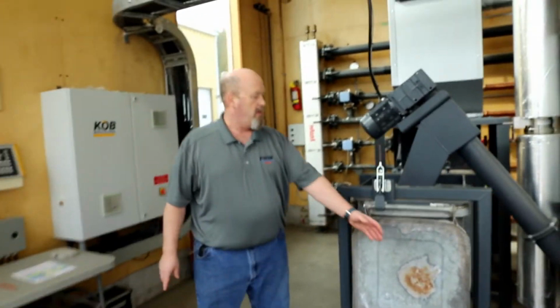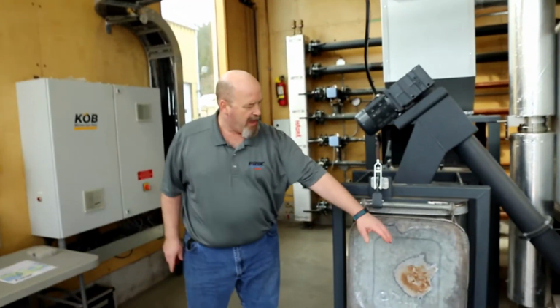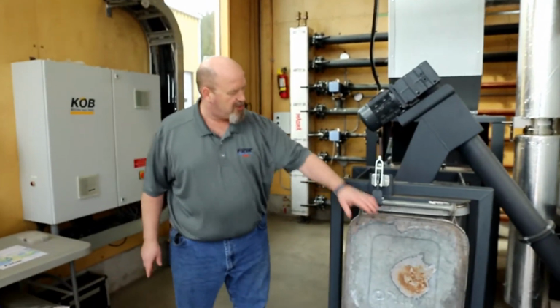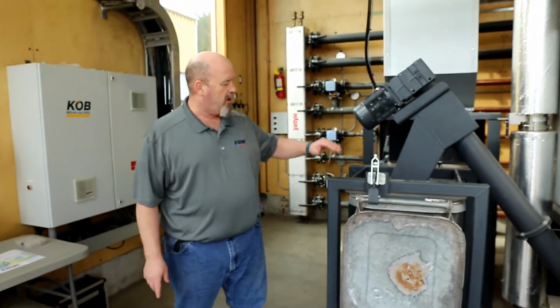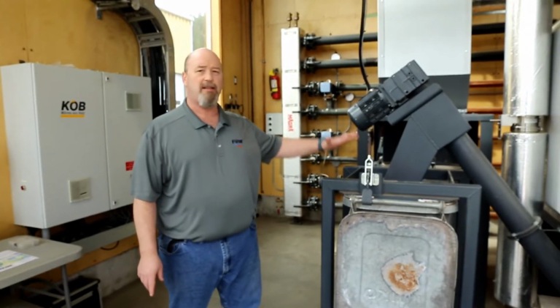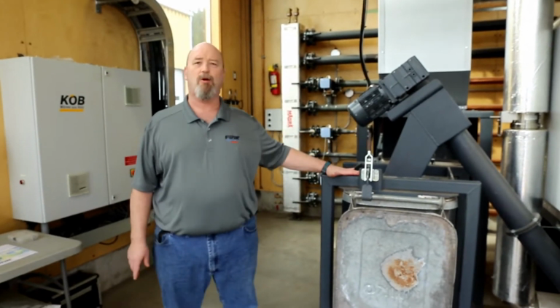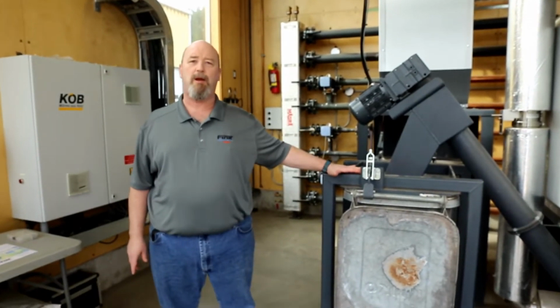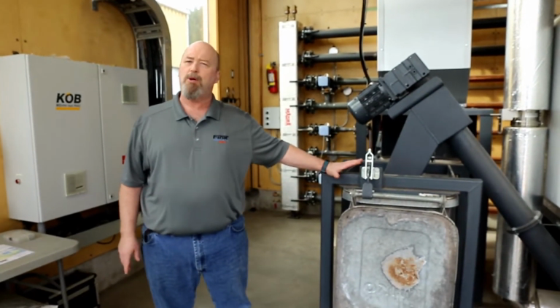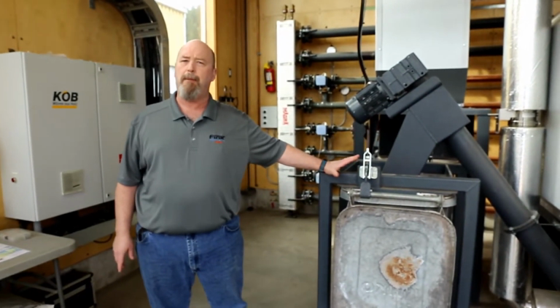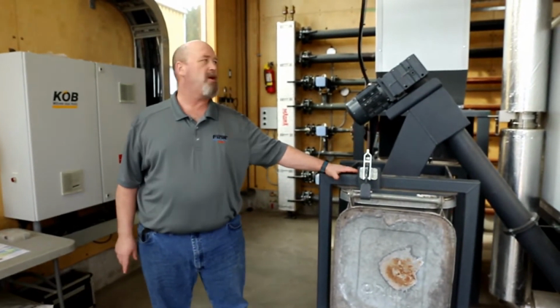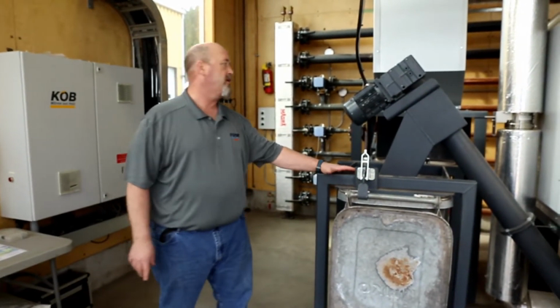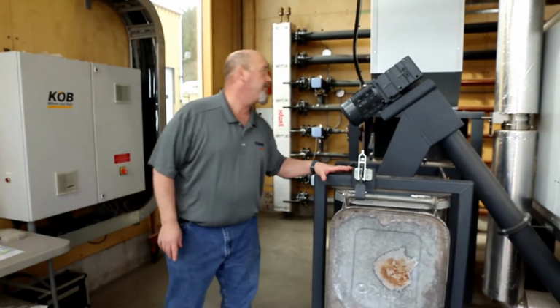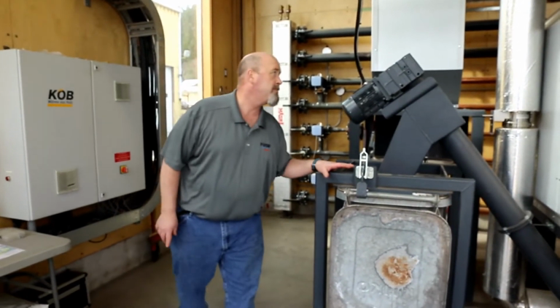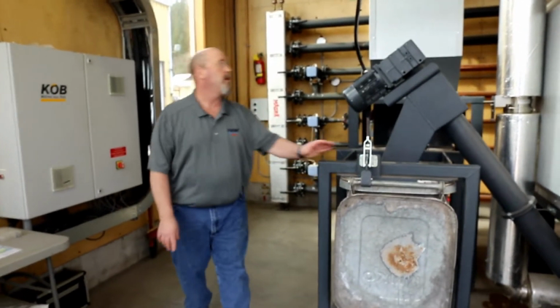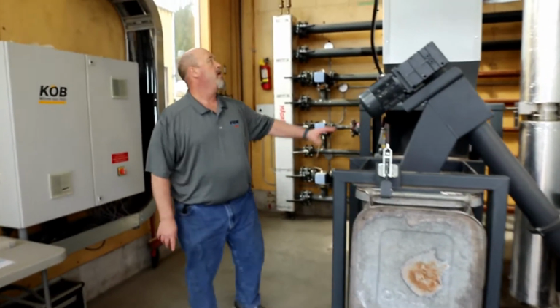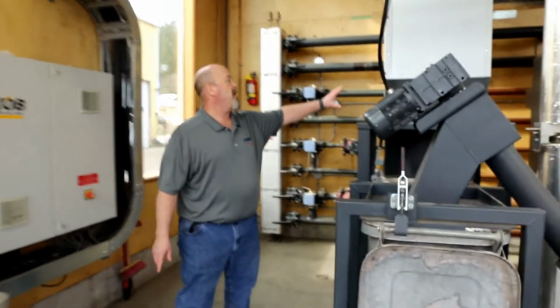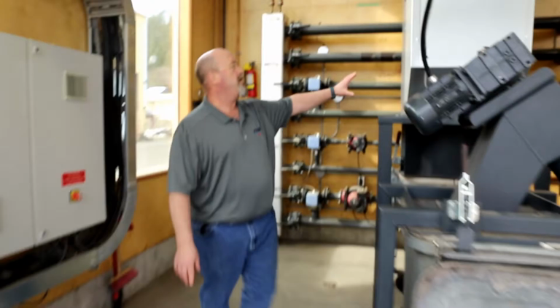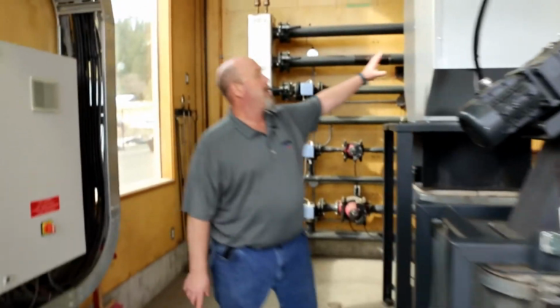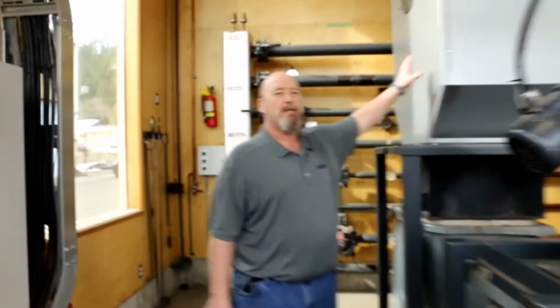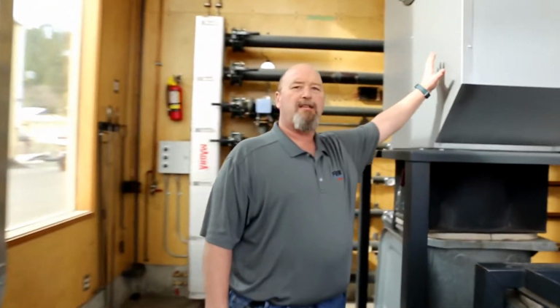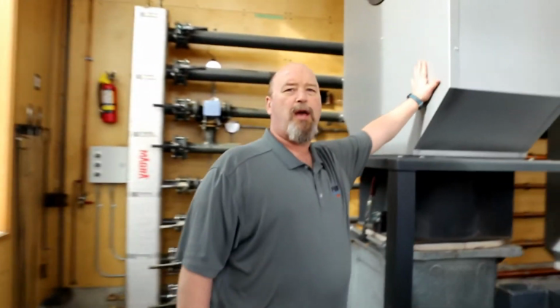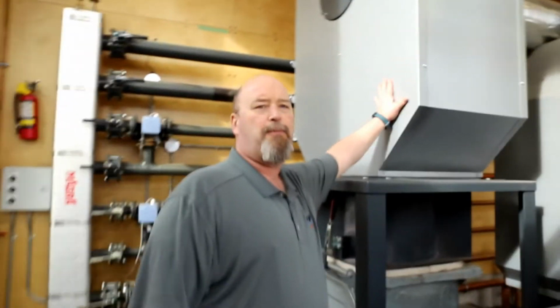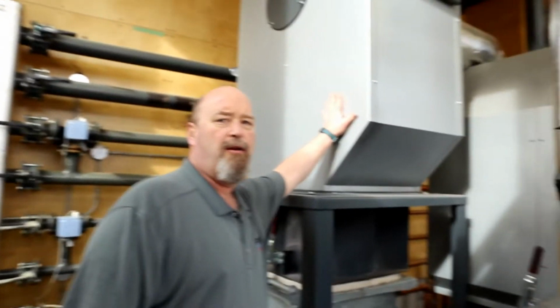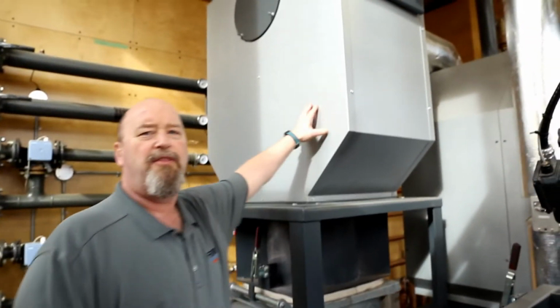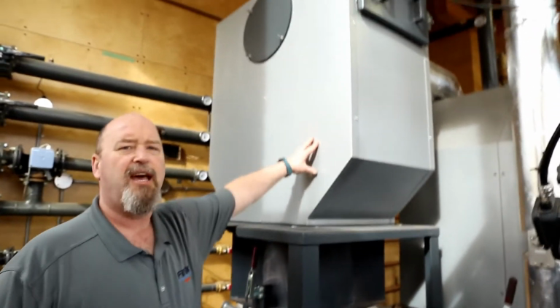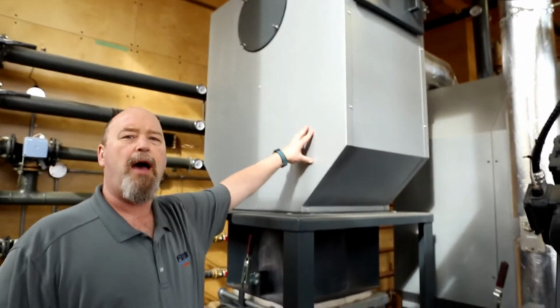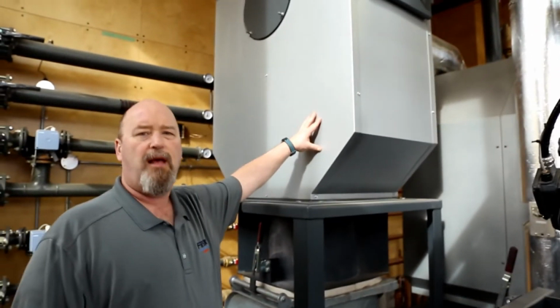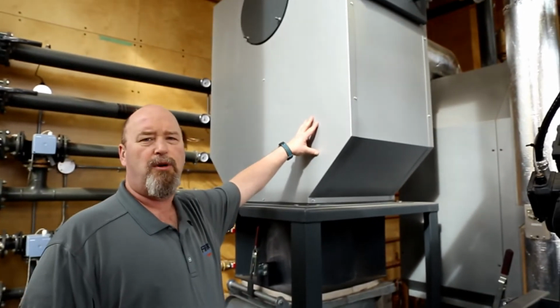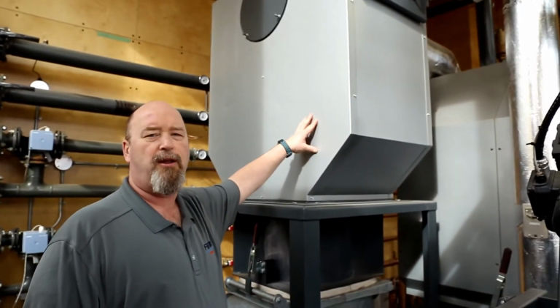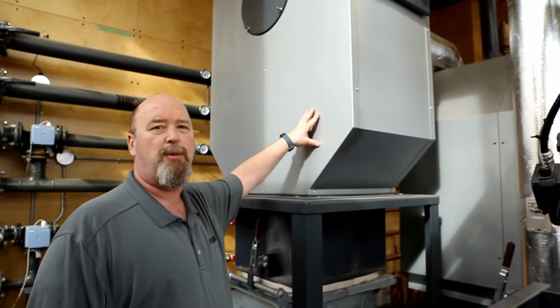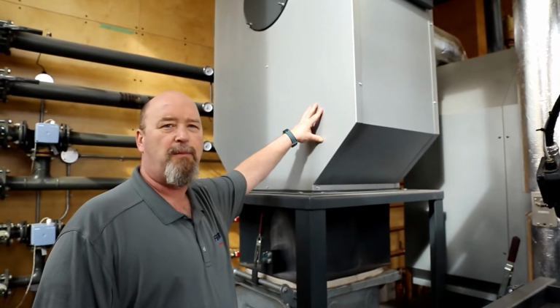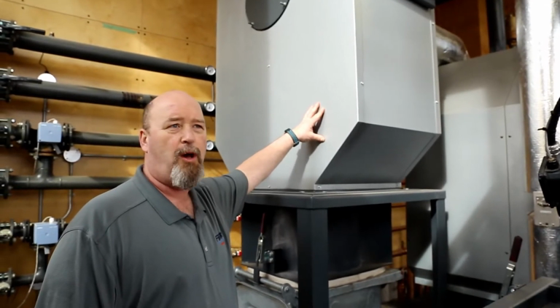The ash is then augered into this storage bin, which we dump periodically. In behind, you can see this flue gas separator. This cyclone helps to reduce particulate emissions from these boilers.